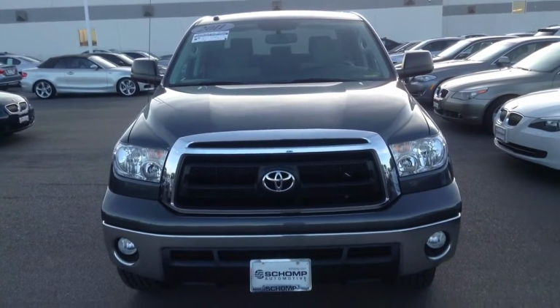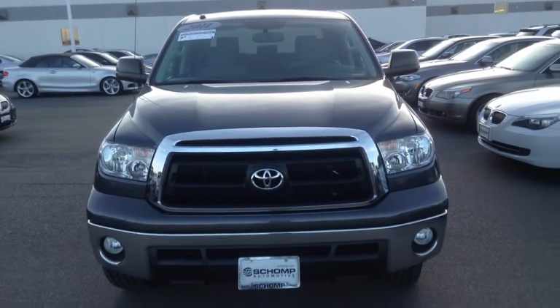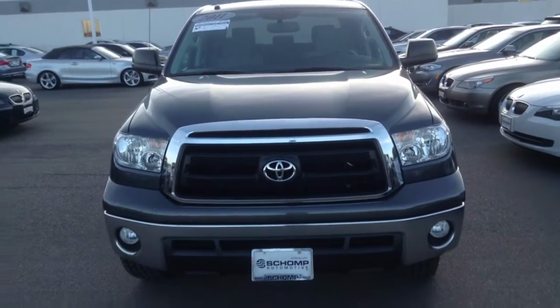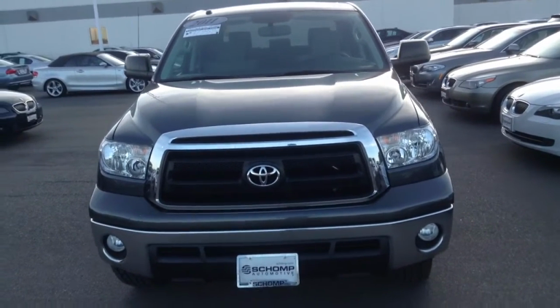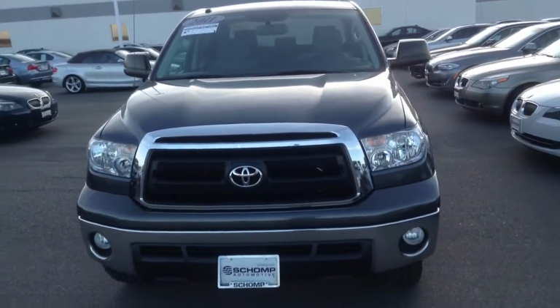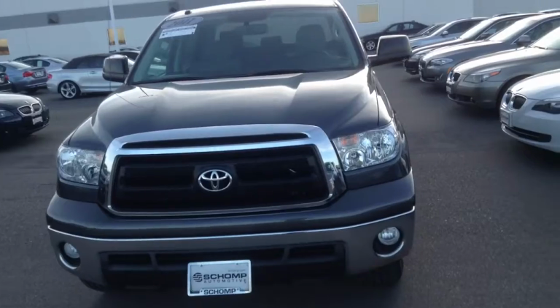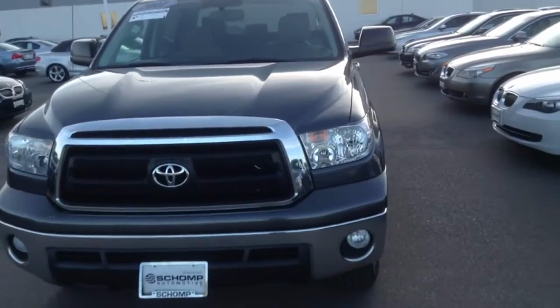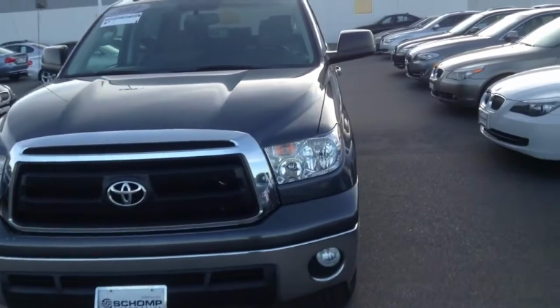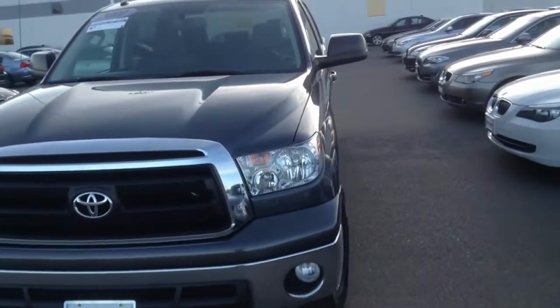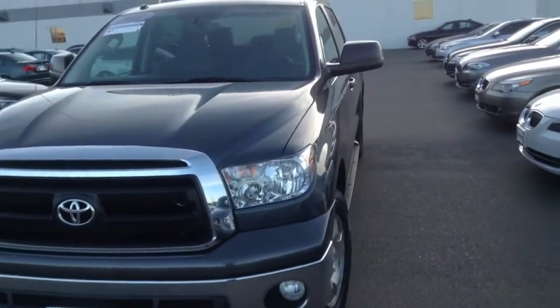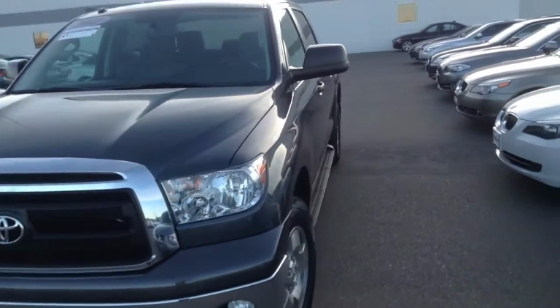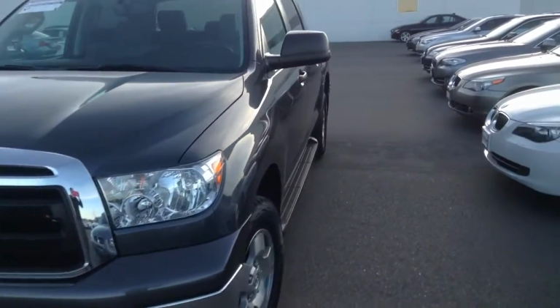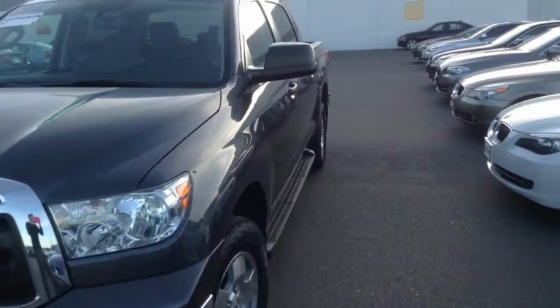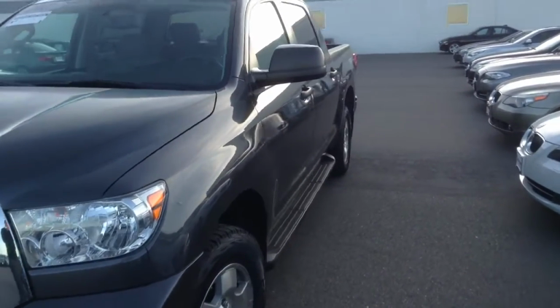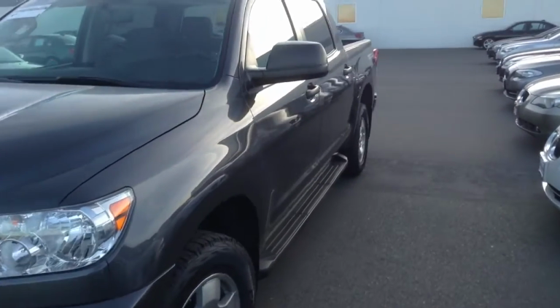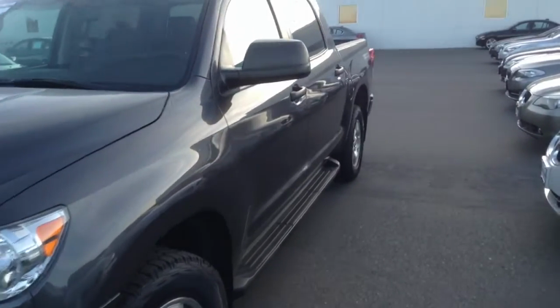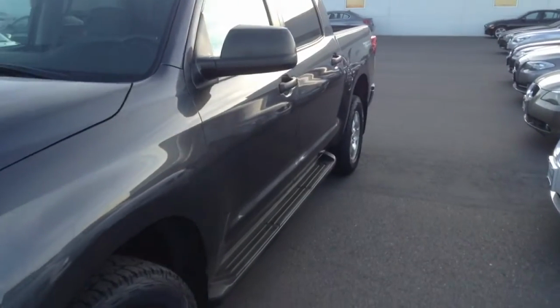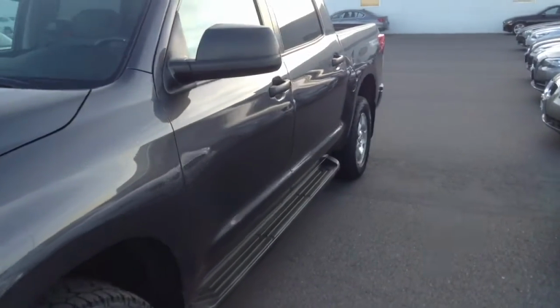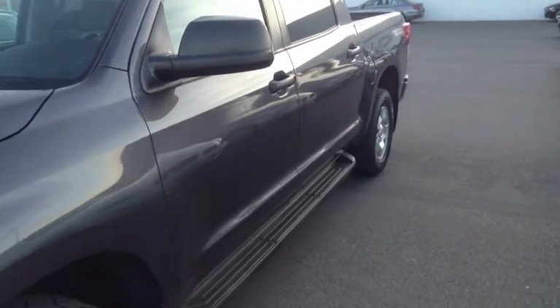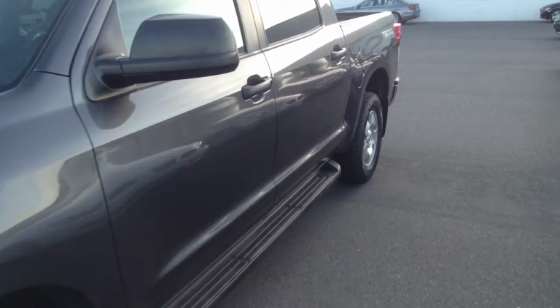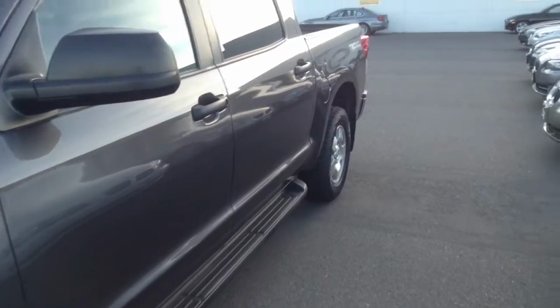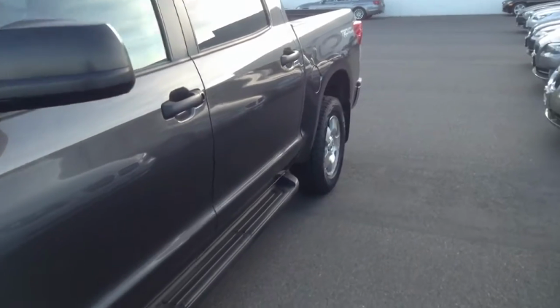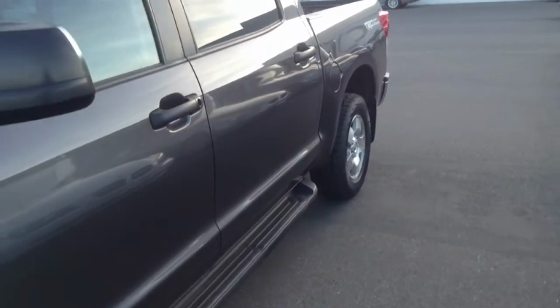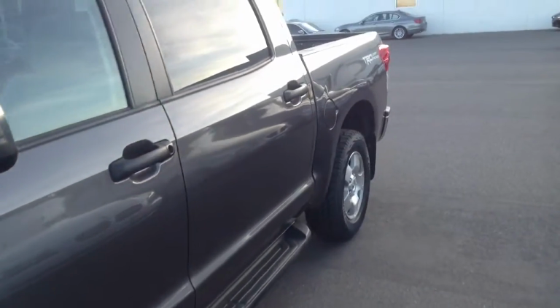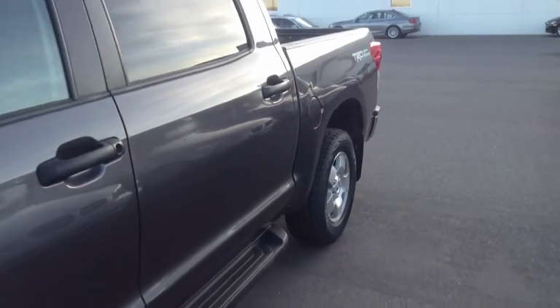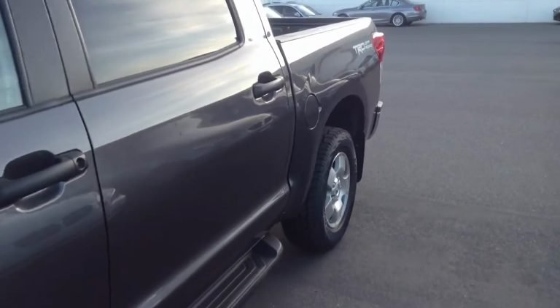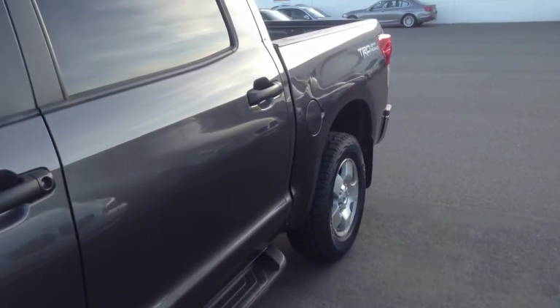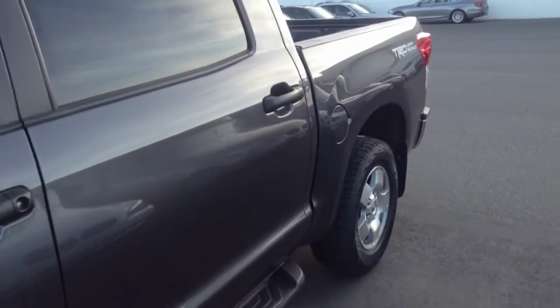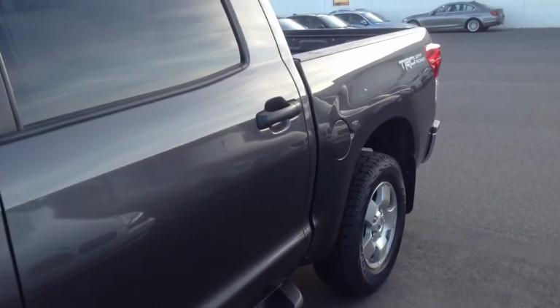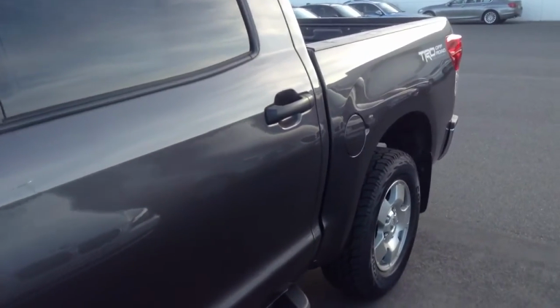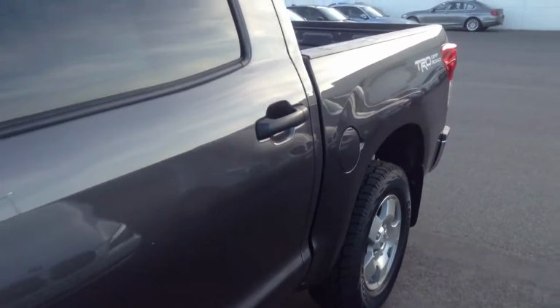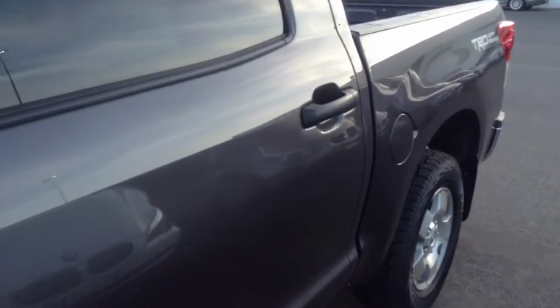Here at Shamp we do things a bit different than what you might be used to. We always offer you our best price right up front with no additional fees or hidden costs. As you can see this Tundra is in great shape both exterior and interior.